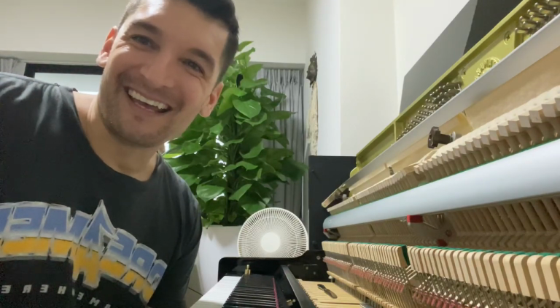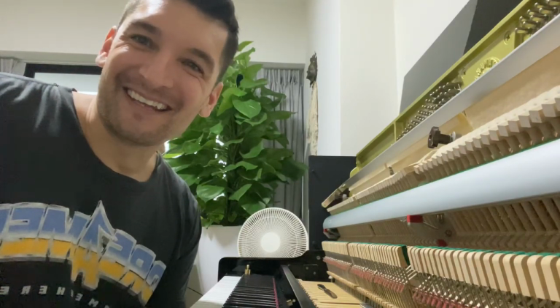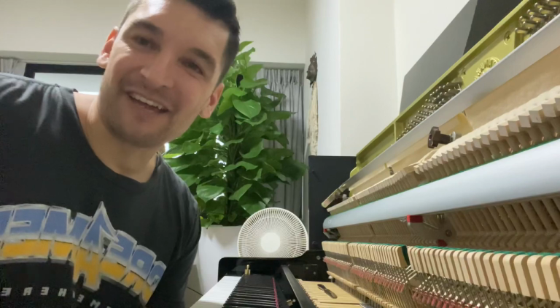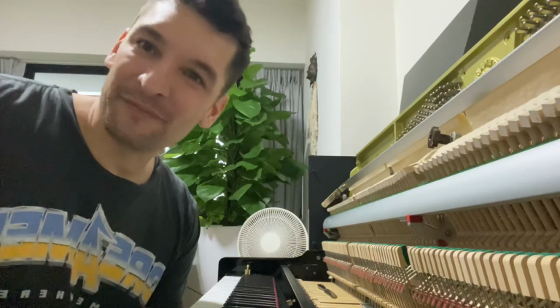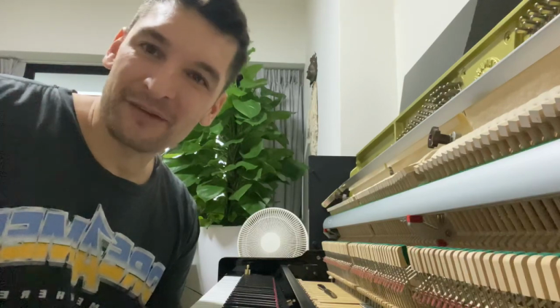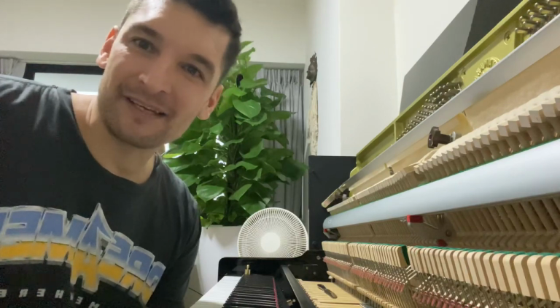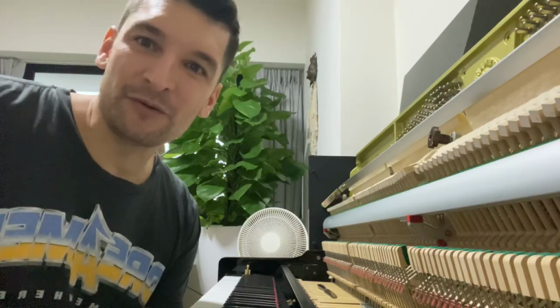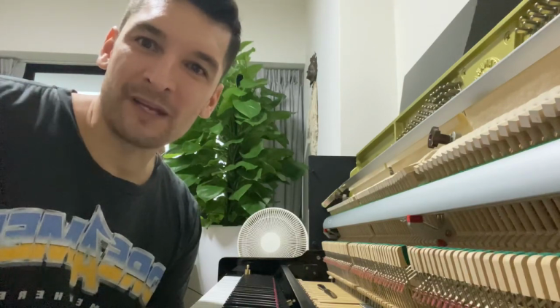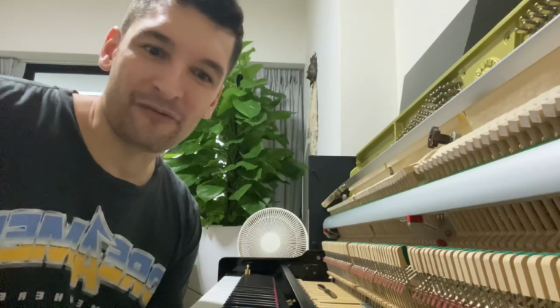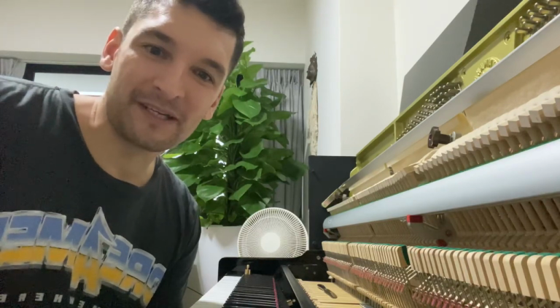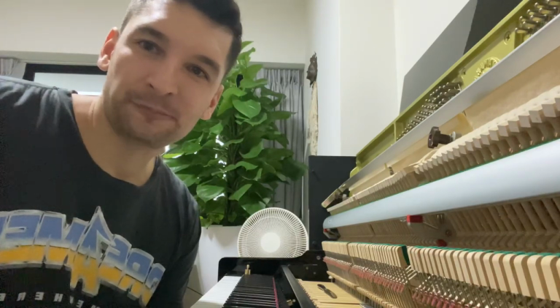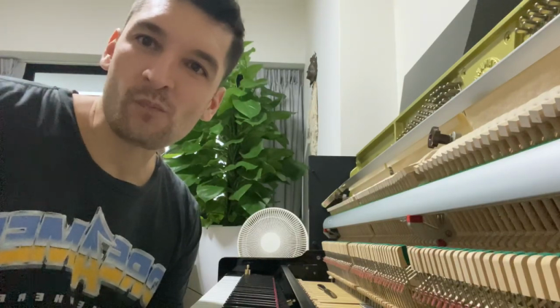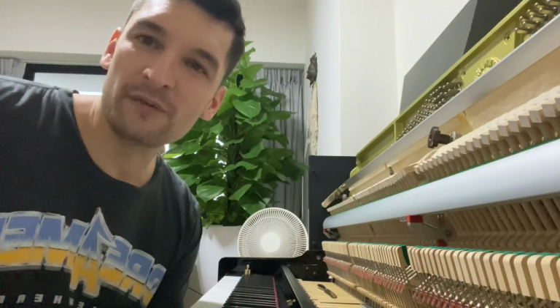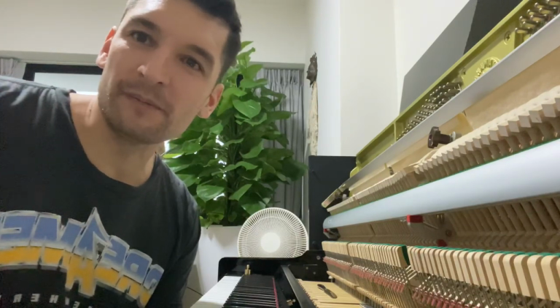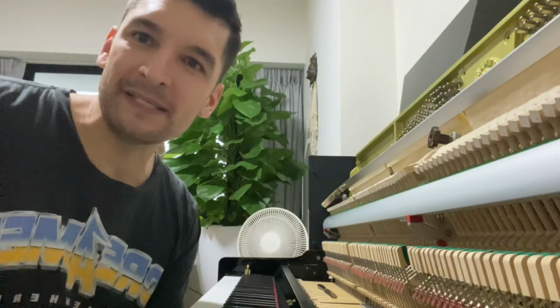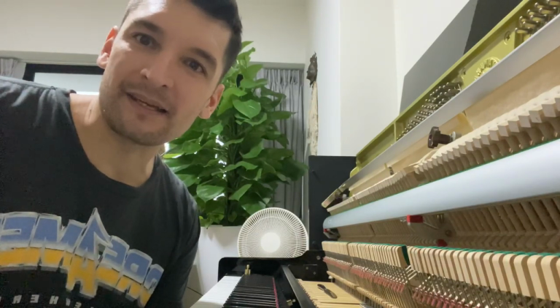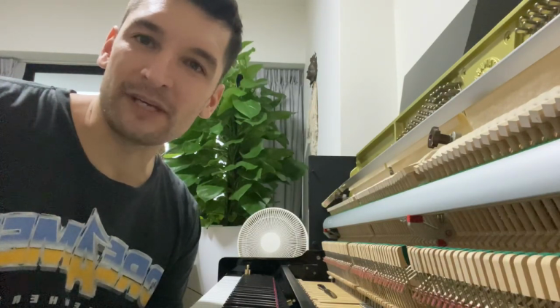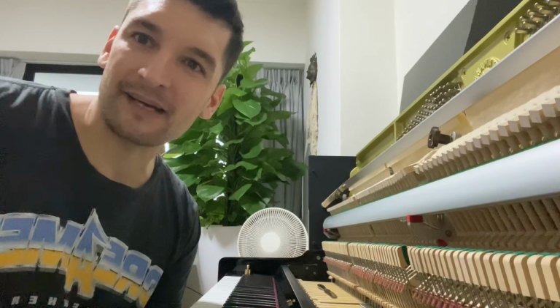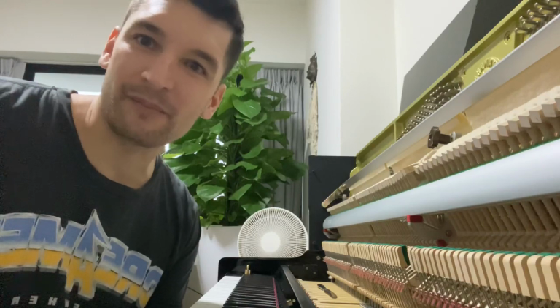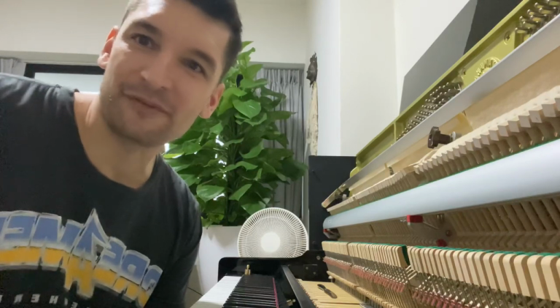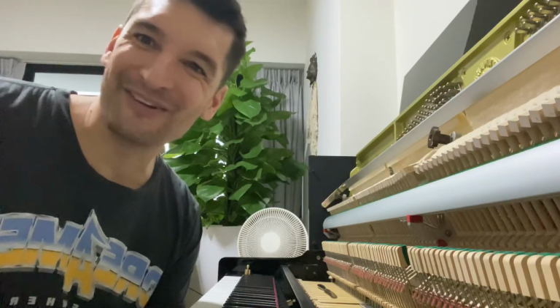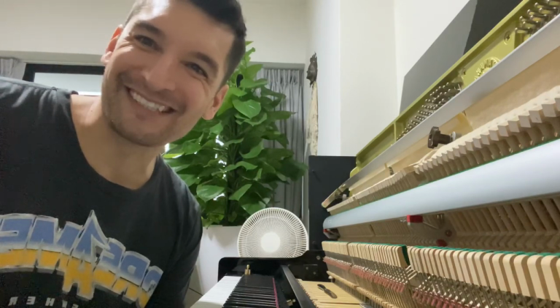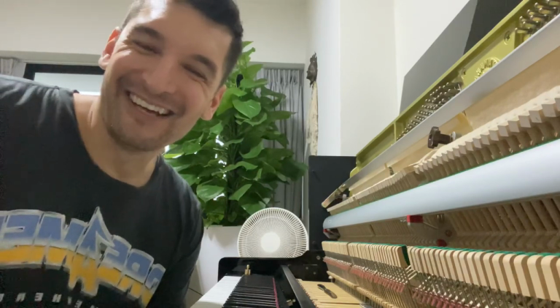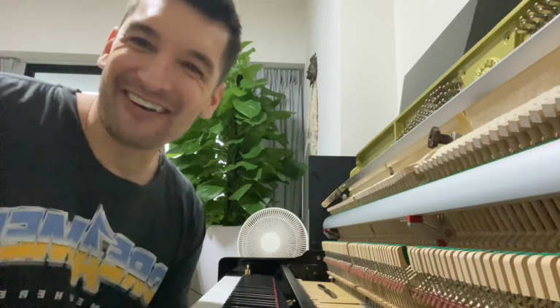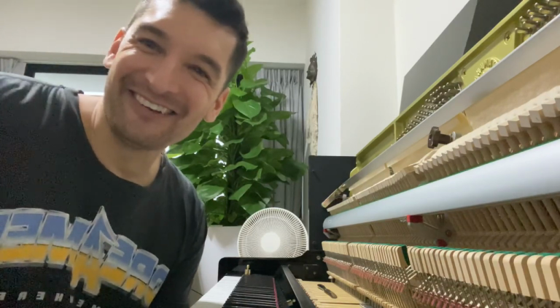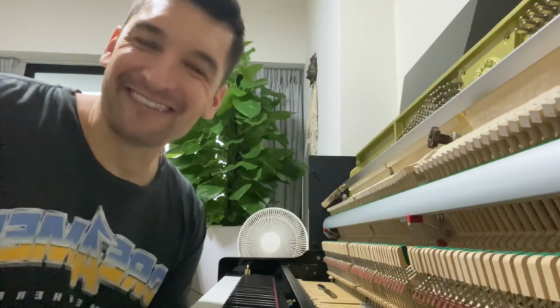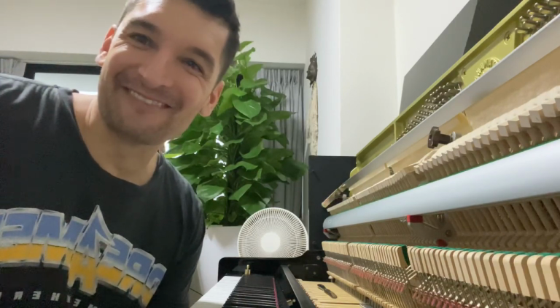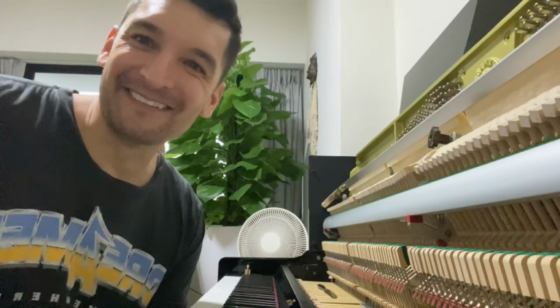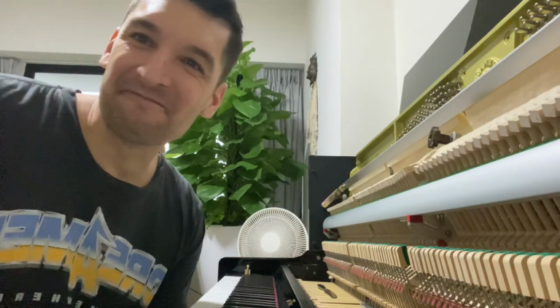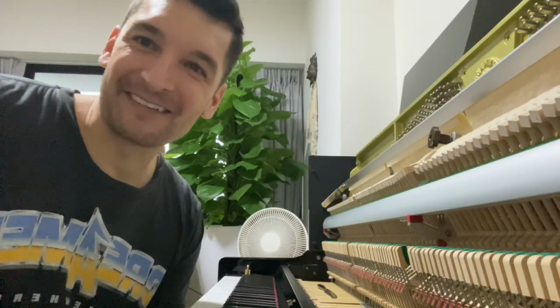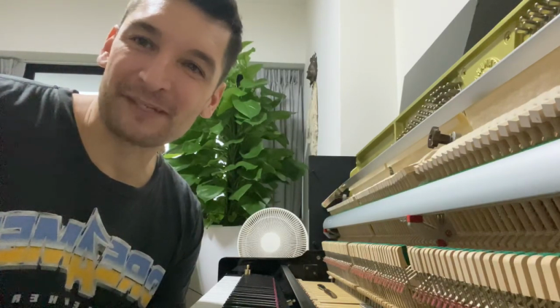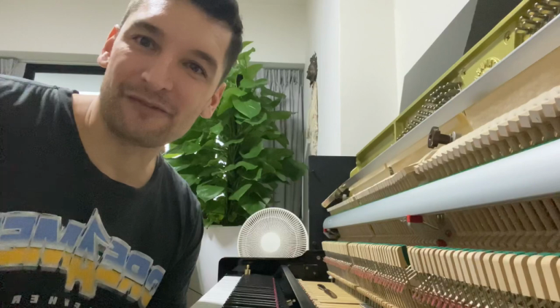I talked to my piano technician too, but unfortunately he was a little bit busy — I only had time available about a month from now. So I thought maybe I can find a way to figure this out myself.